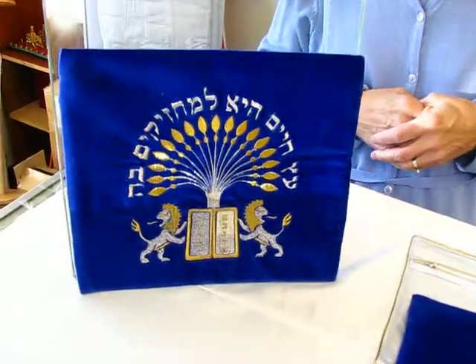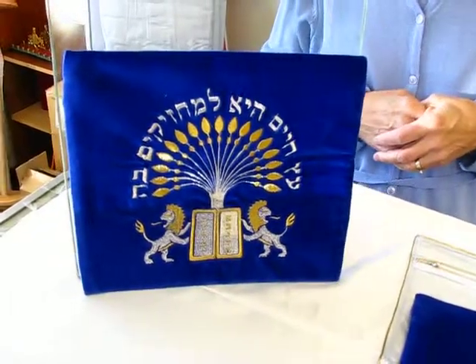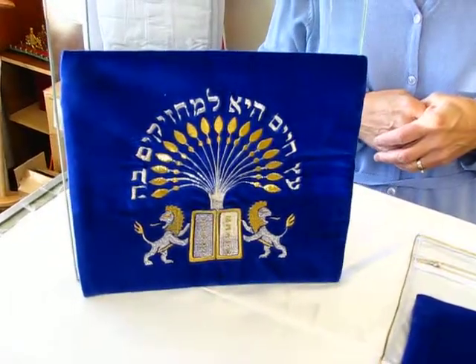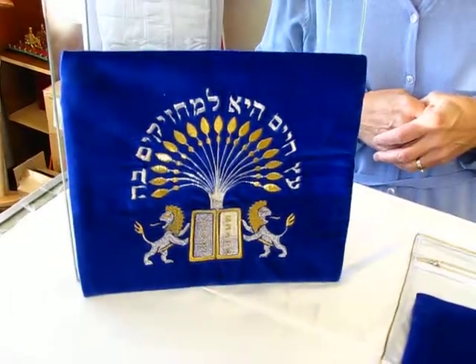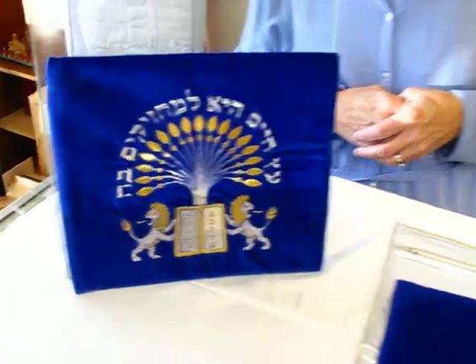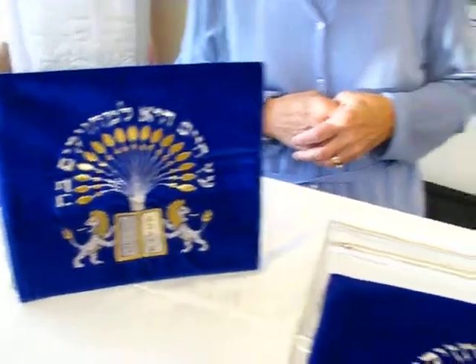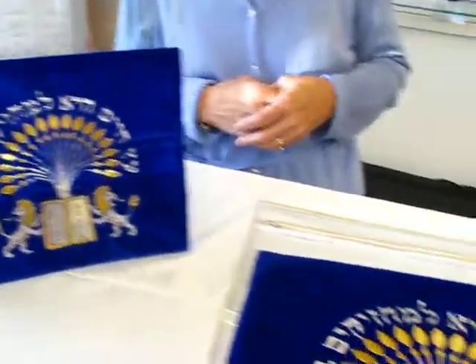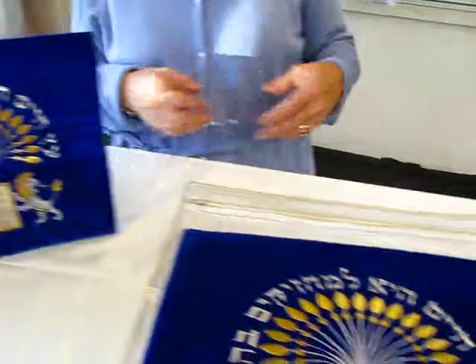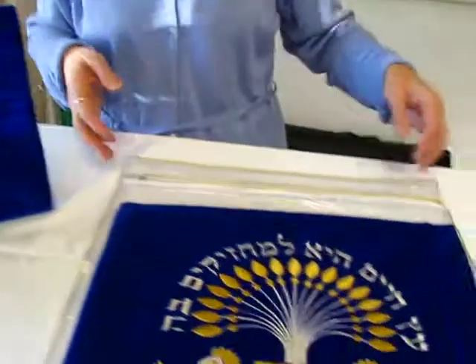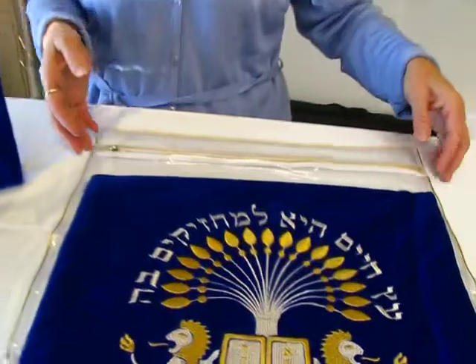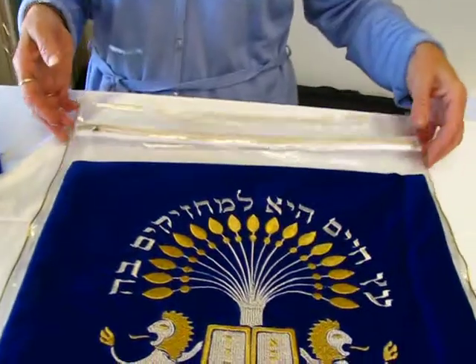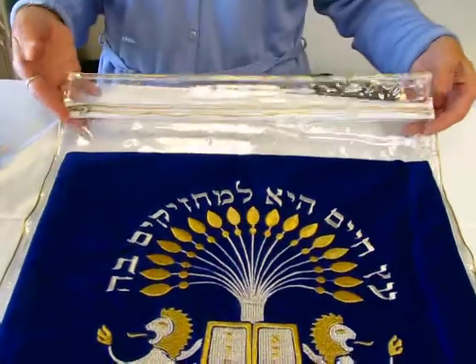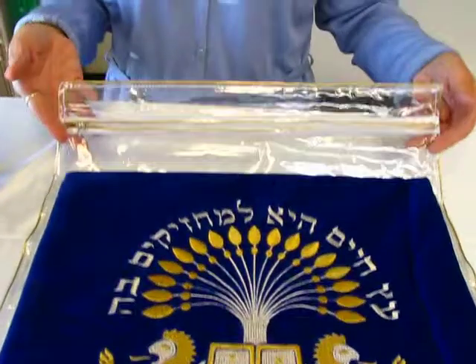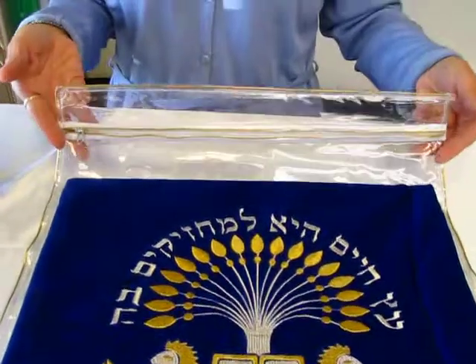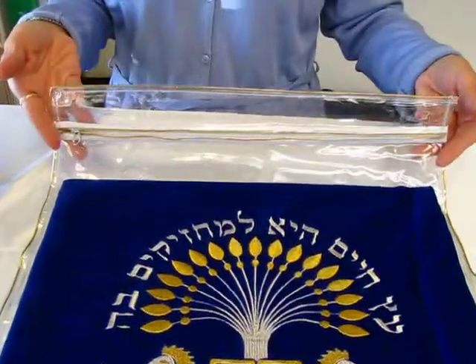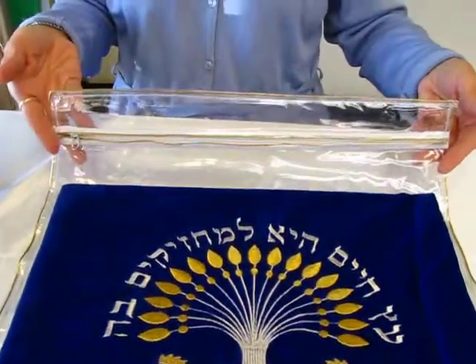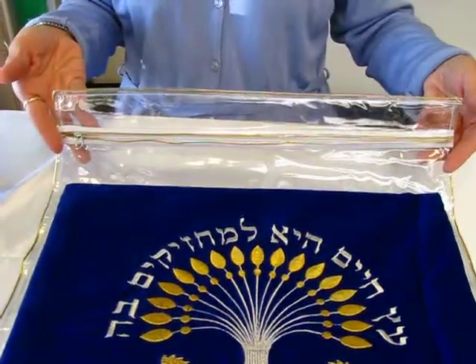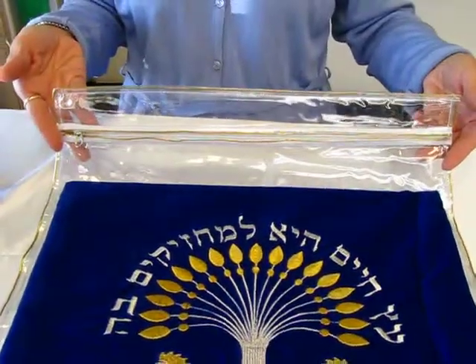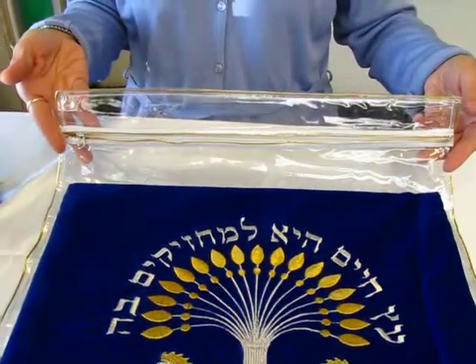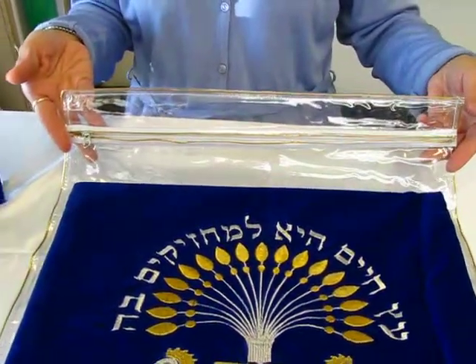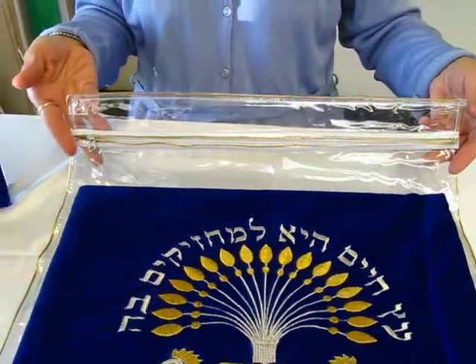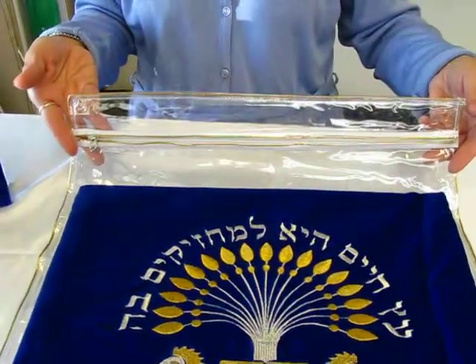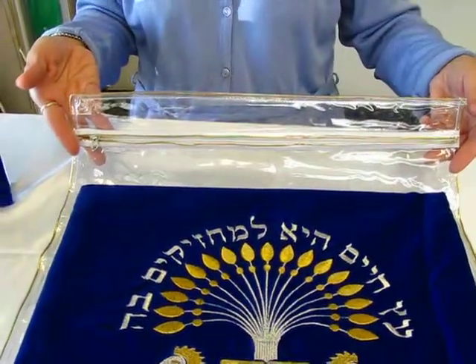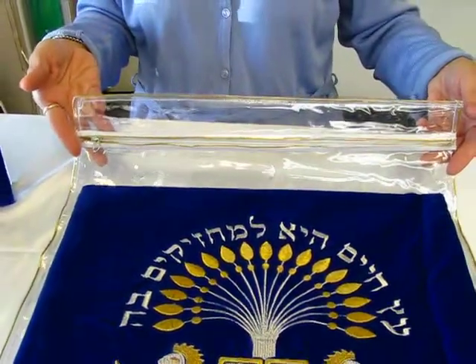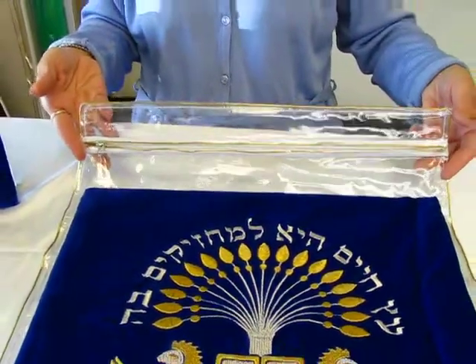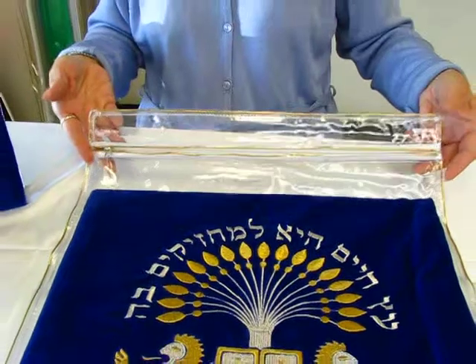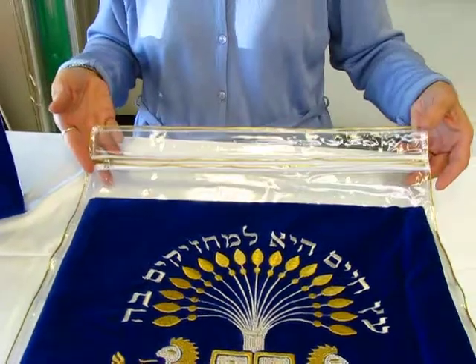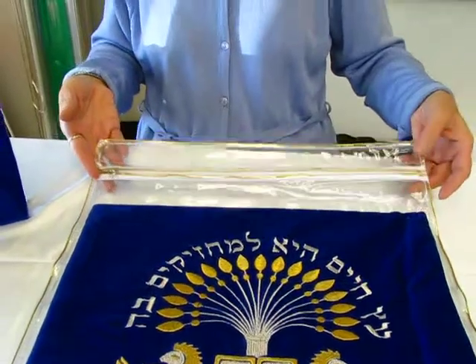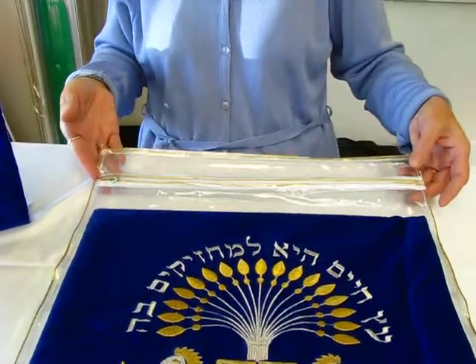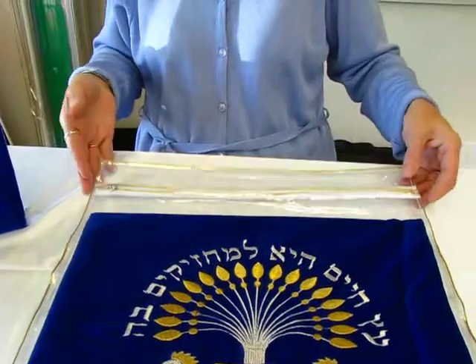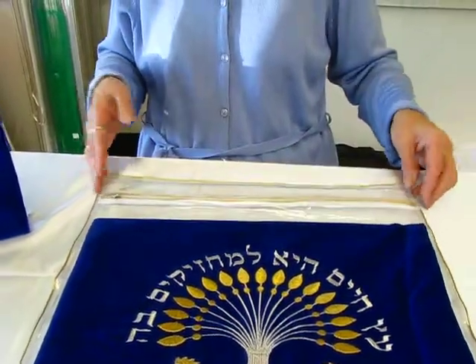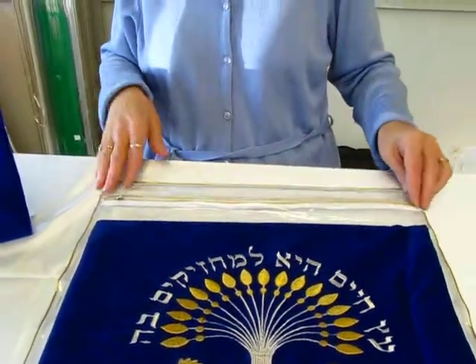This set also features a protective plastic case in which you can fit both bags. It helps protect them when you're out and about in the weather.